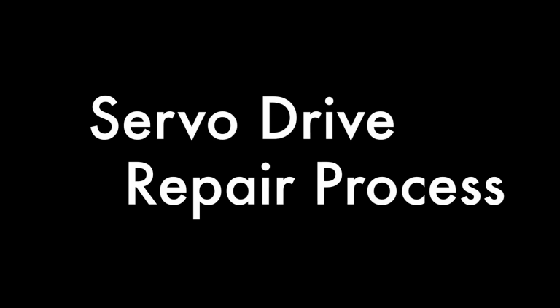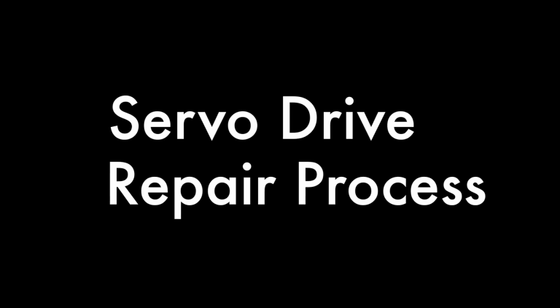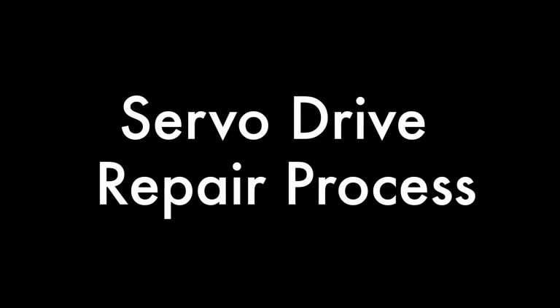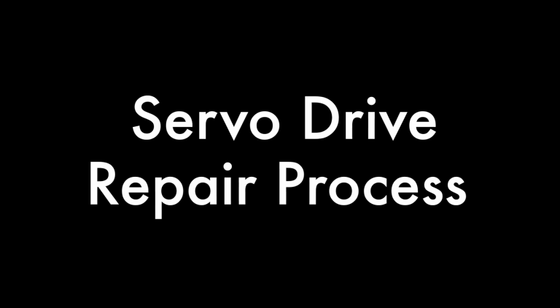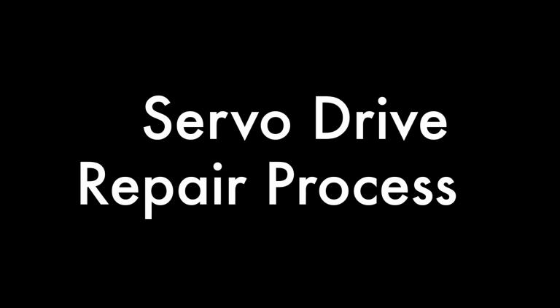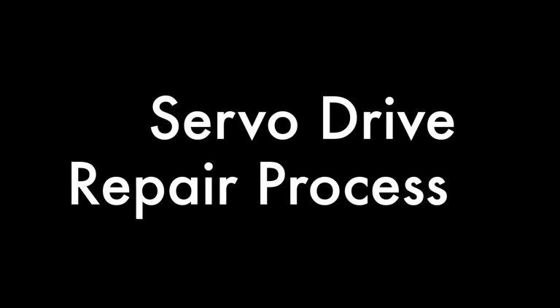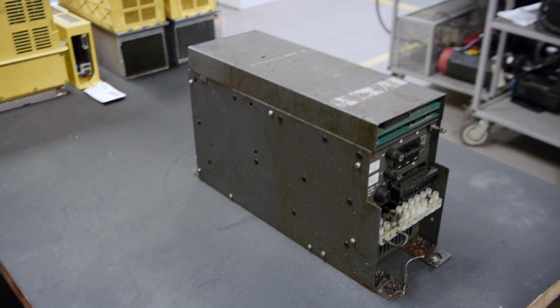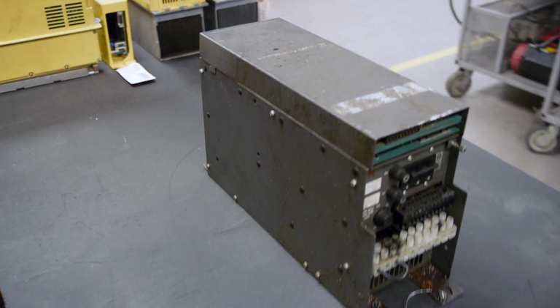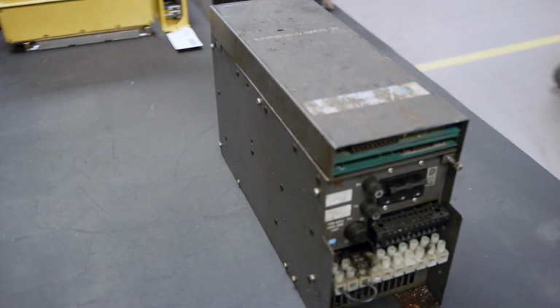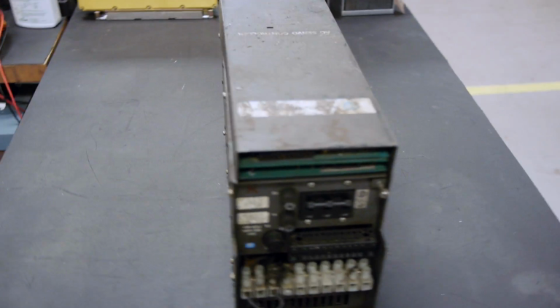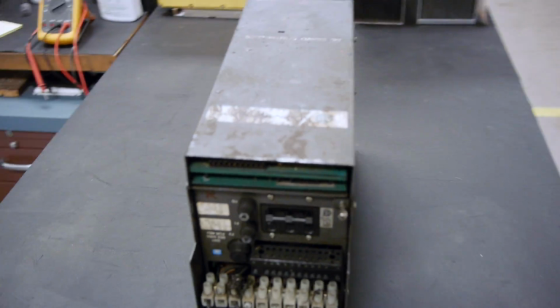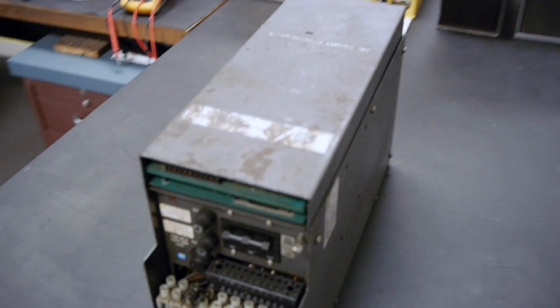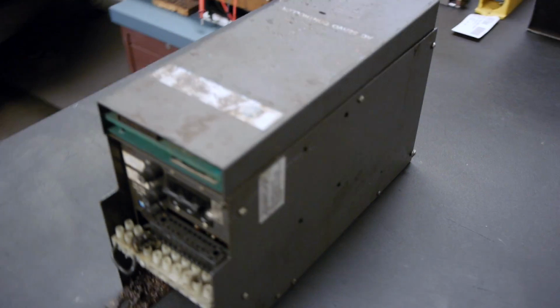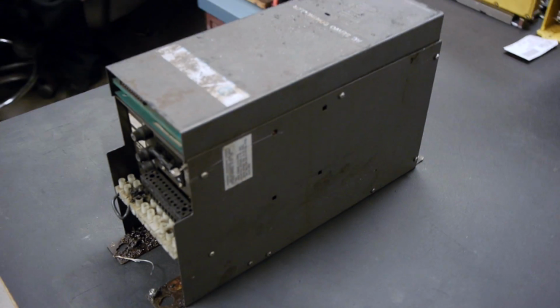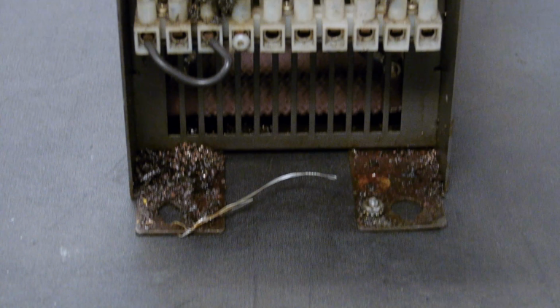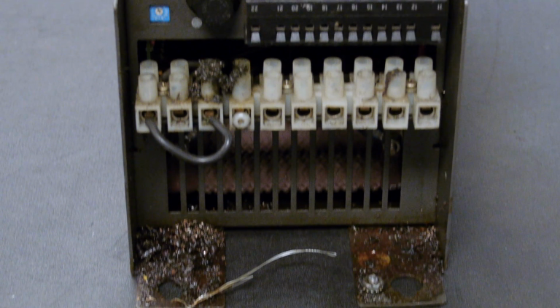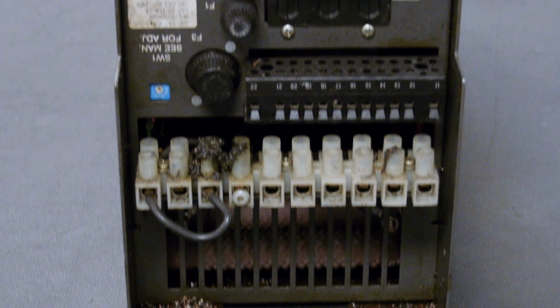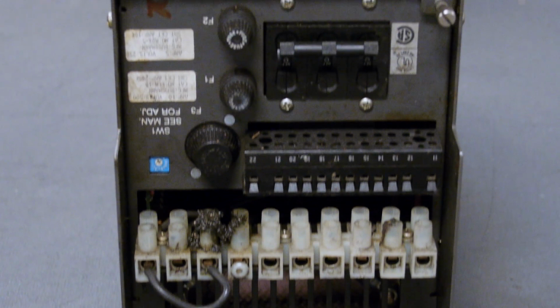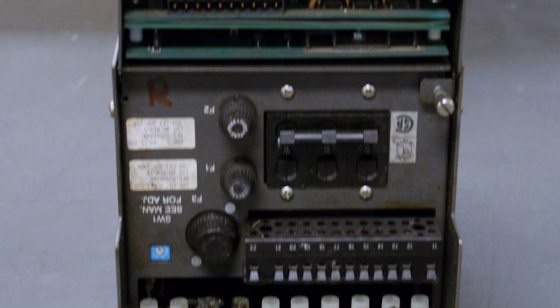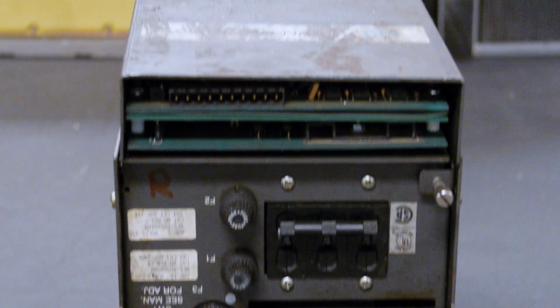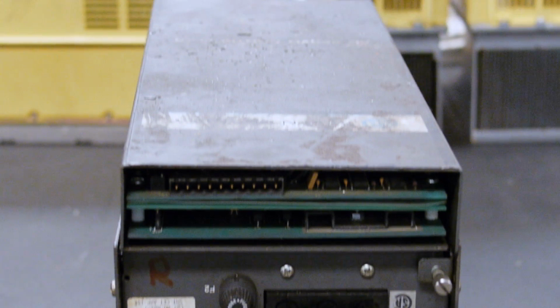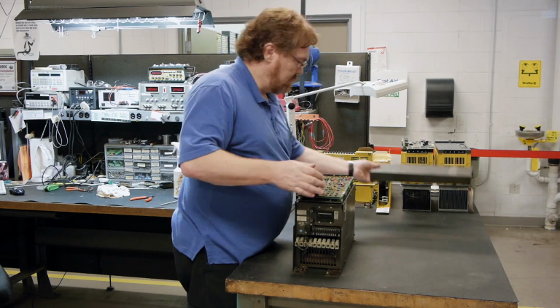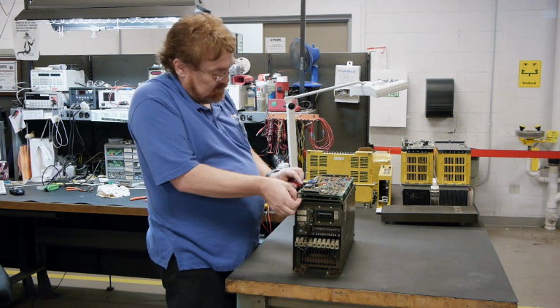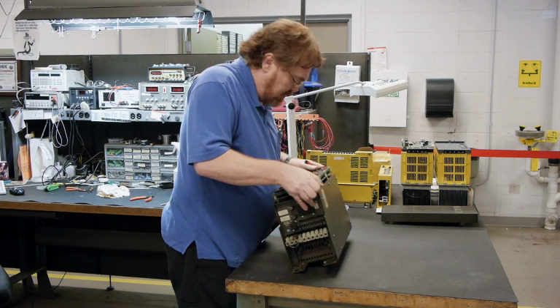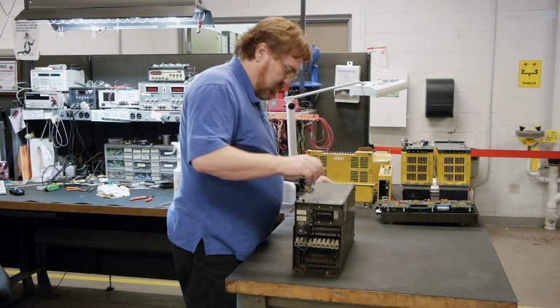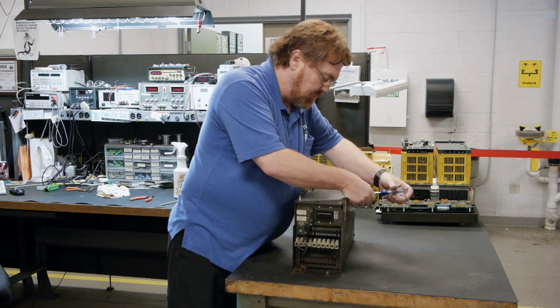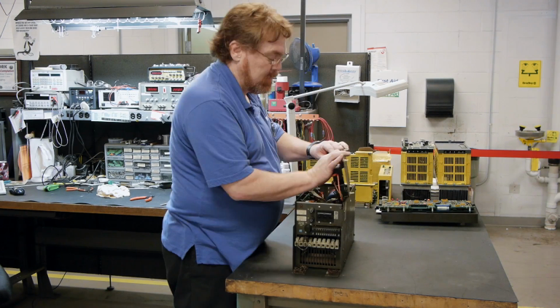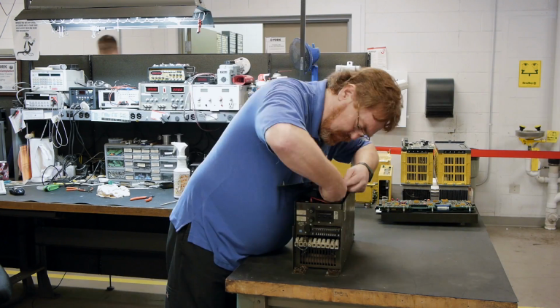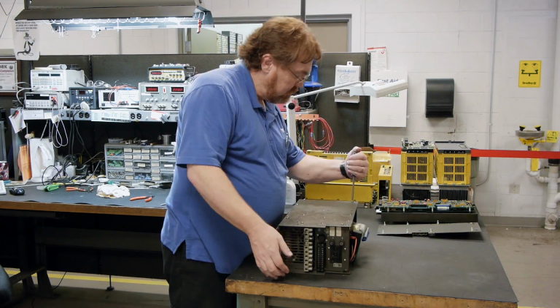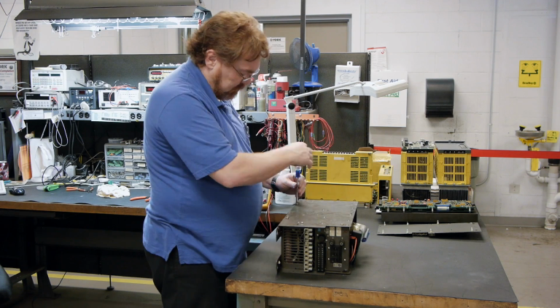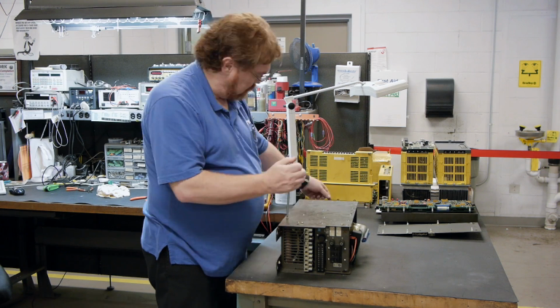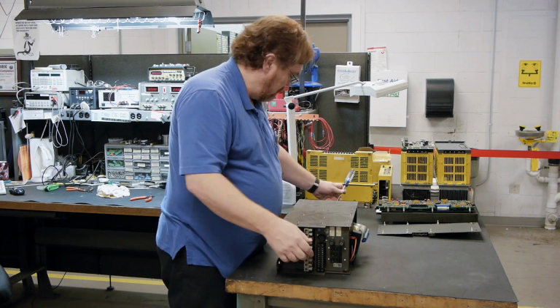Servo Drive Repair Process at RepairZone. For this process, our technician will use a customer's Allen Bradley 1391 B-Drive. Hello, I'm one of the electronic technicians here at RepairZone. Today I'm going to explain our remanufacture process.